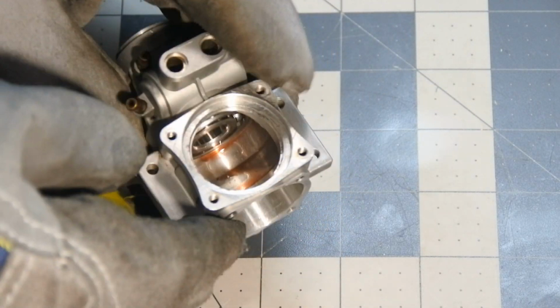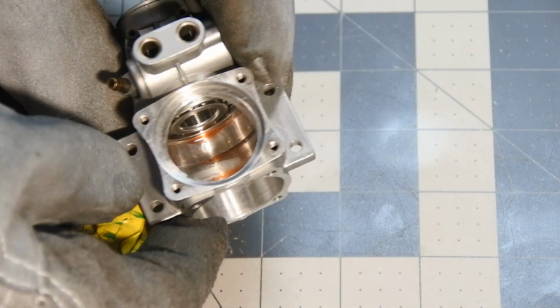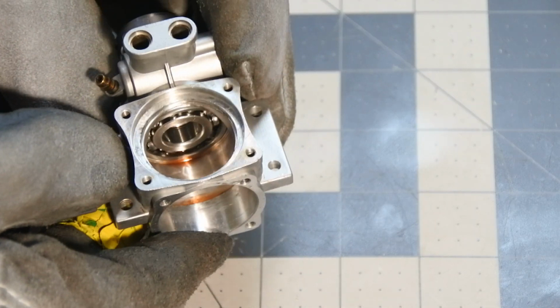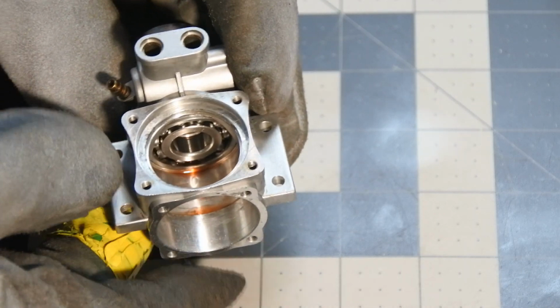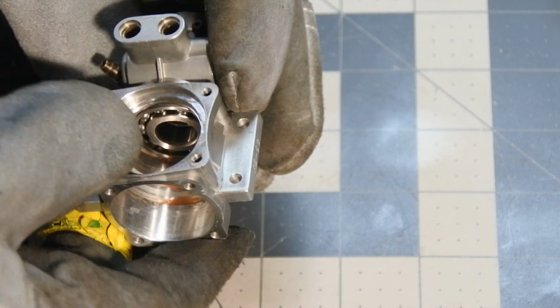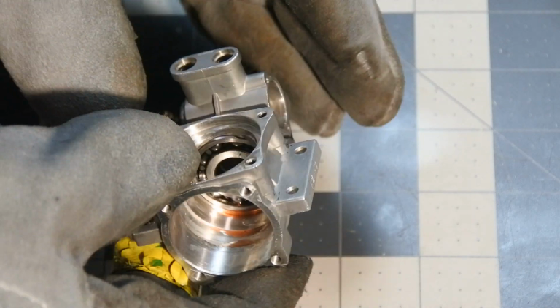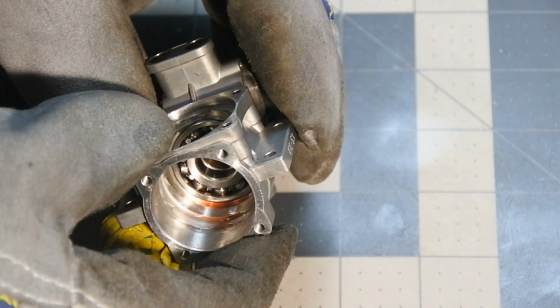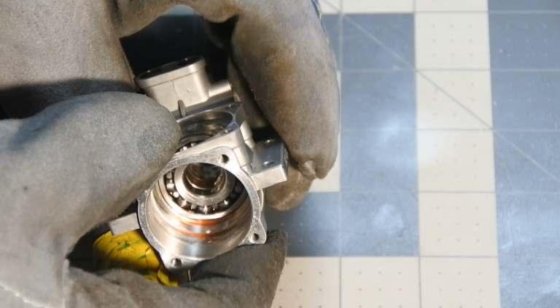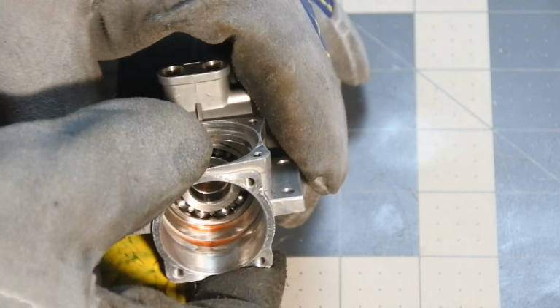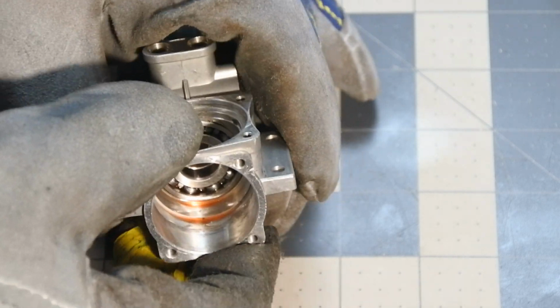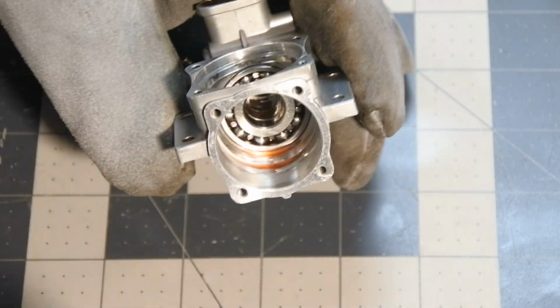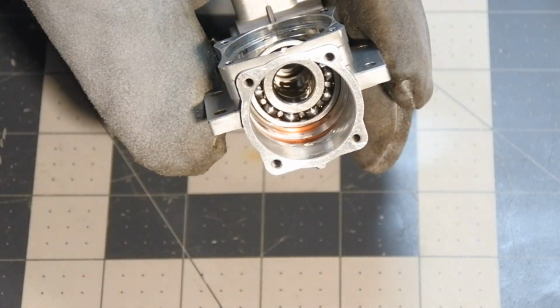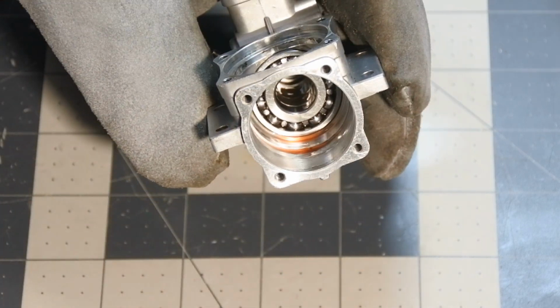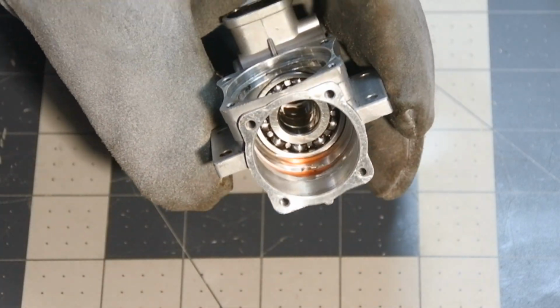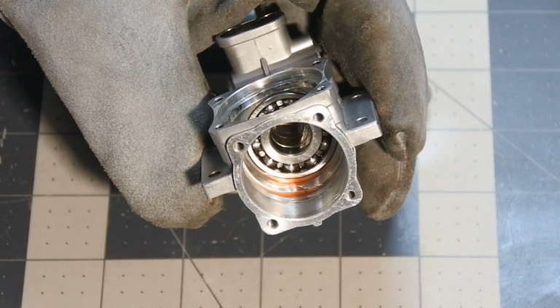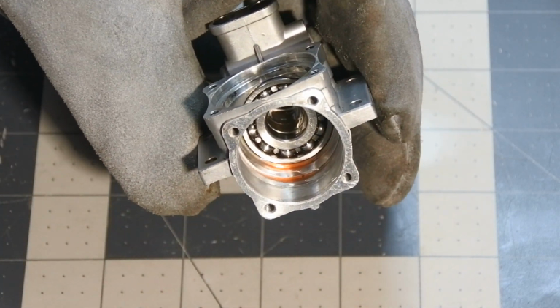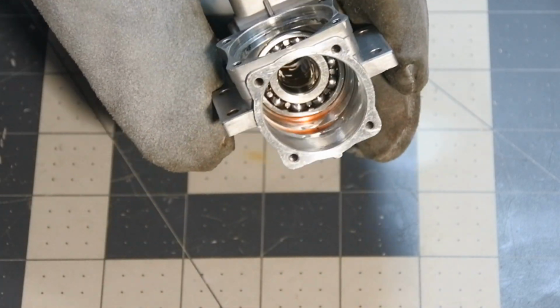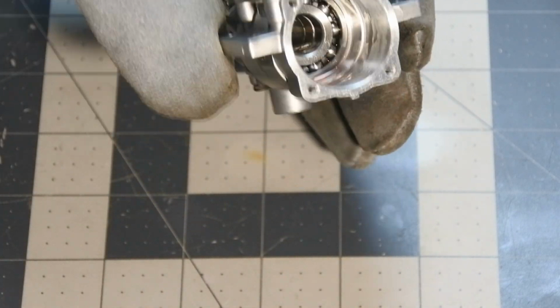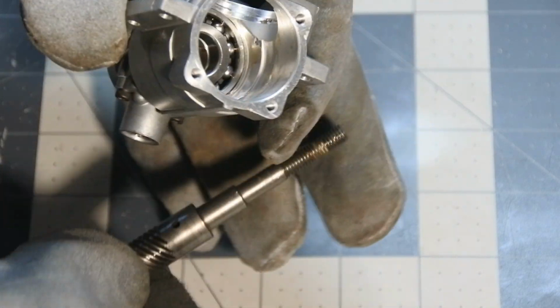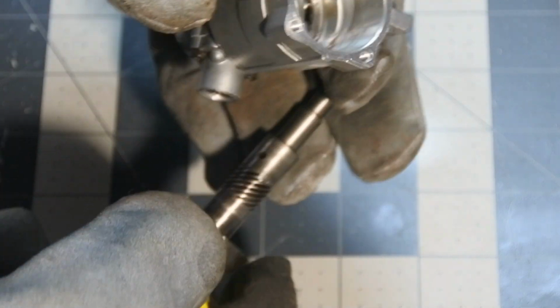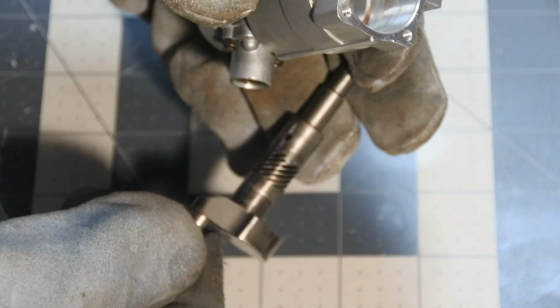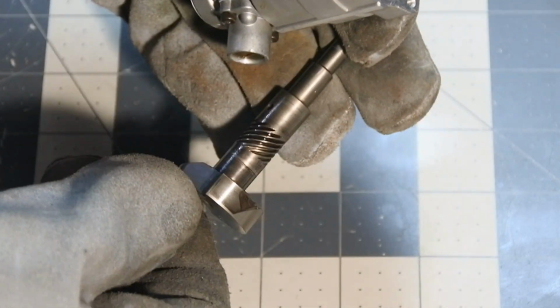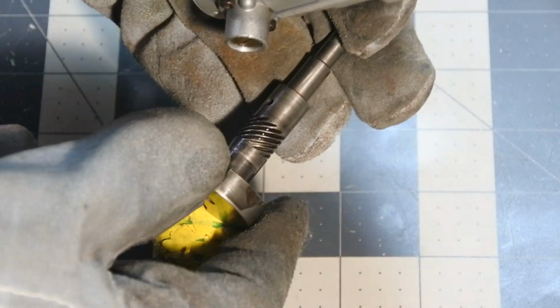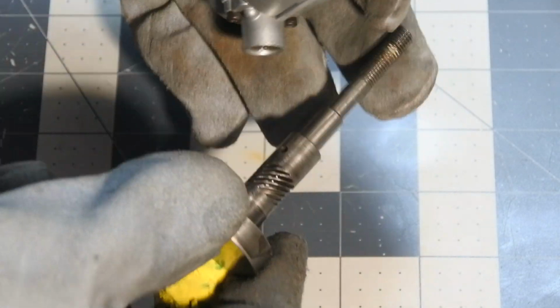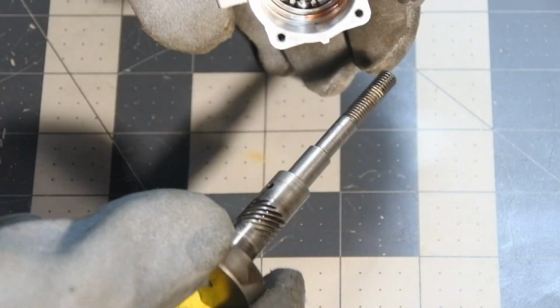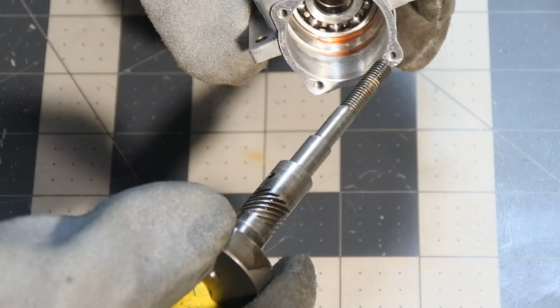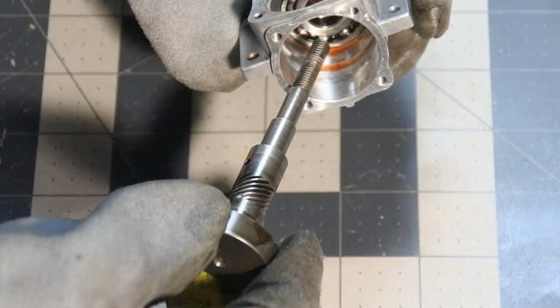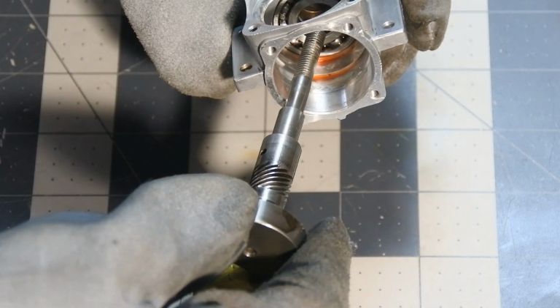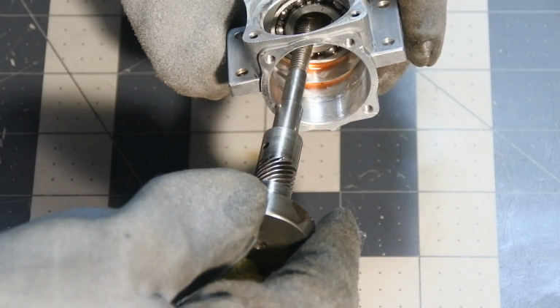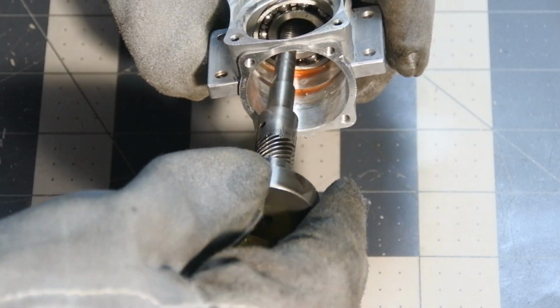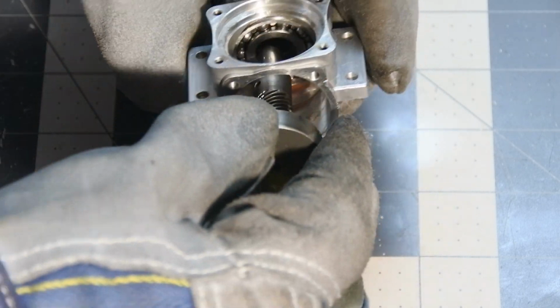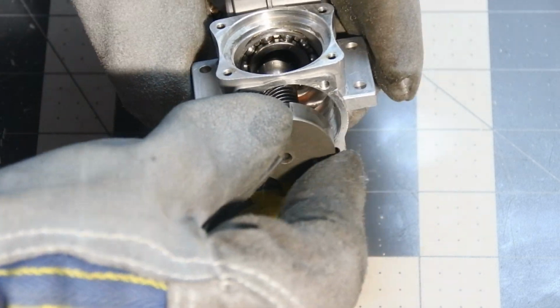The case was preheated in the oven, and the crankshaft was dropped into the refrigerant — the refrigerator — to allow the thermal fit assembly.